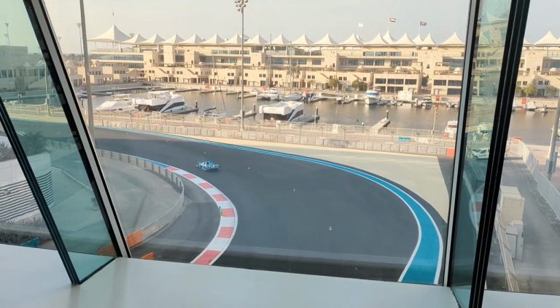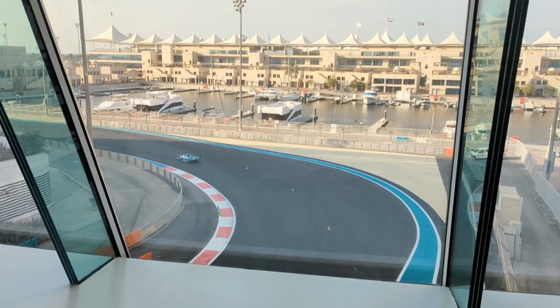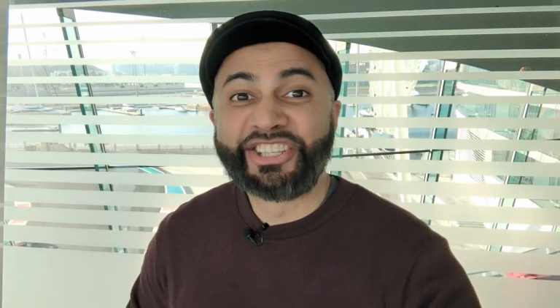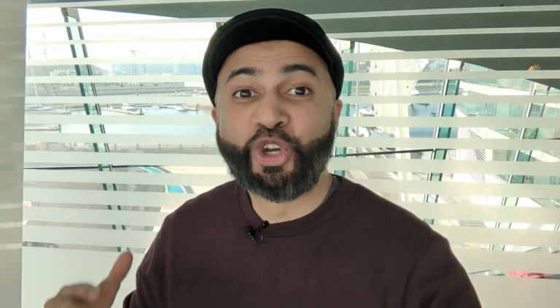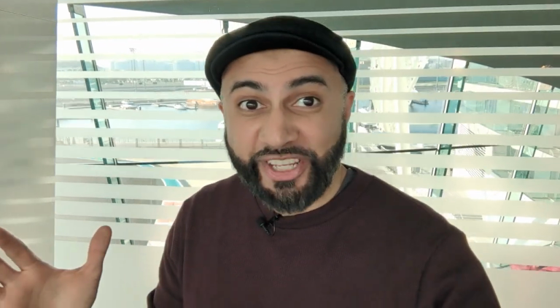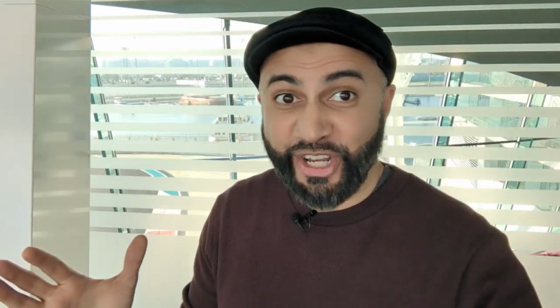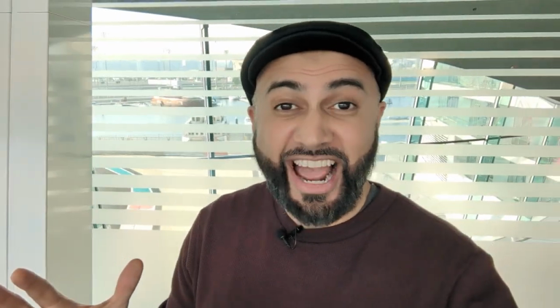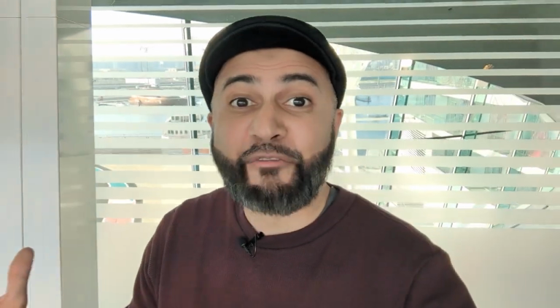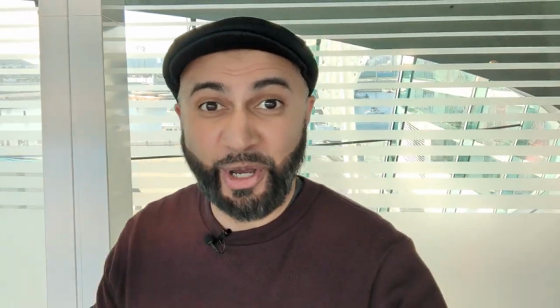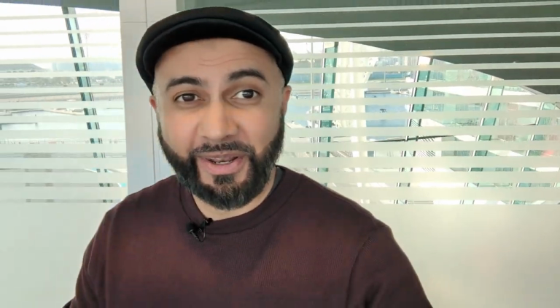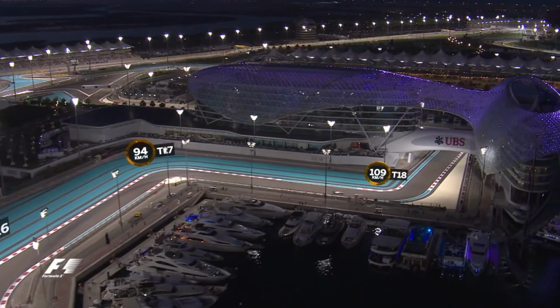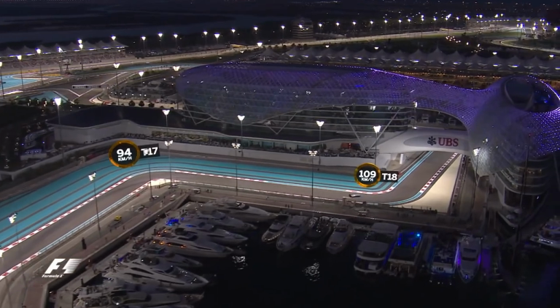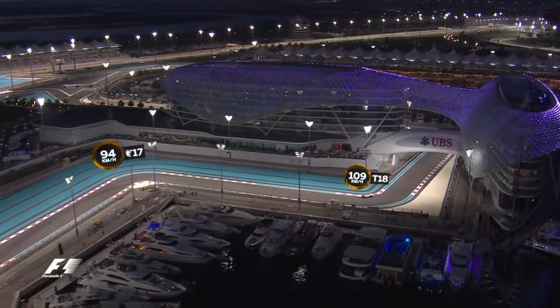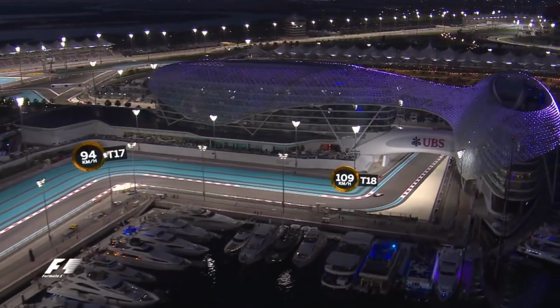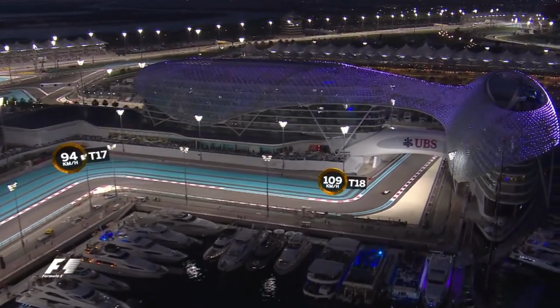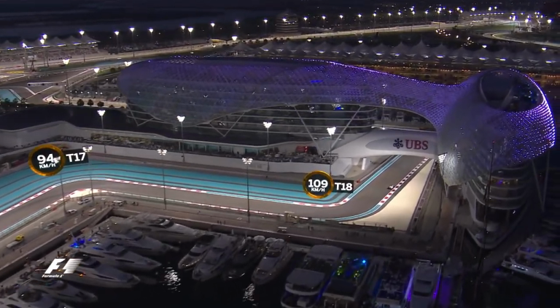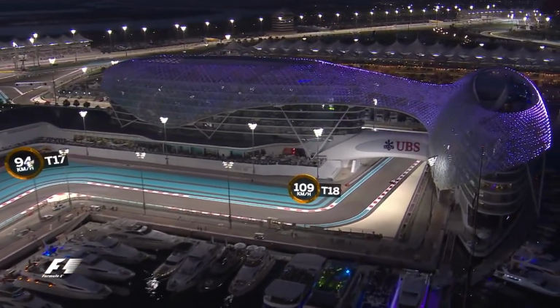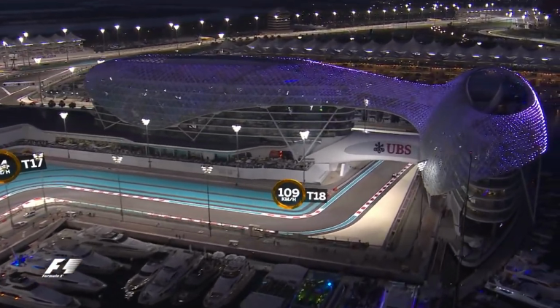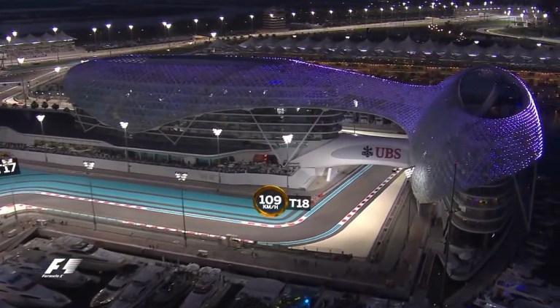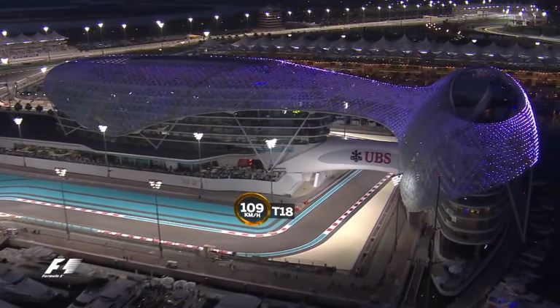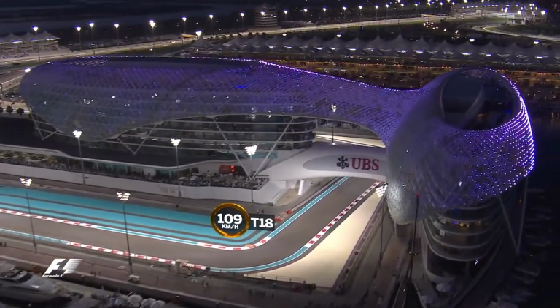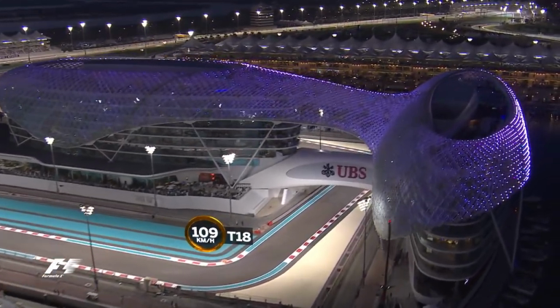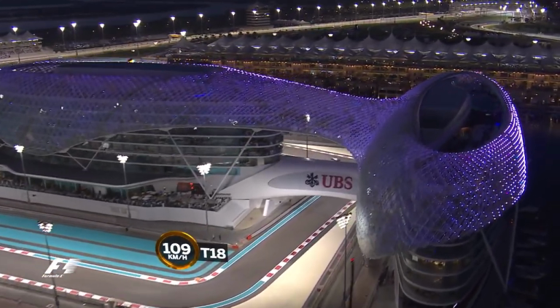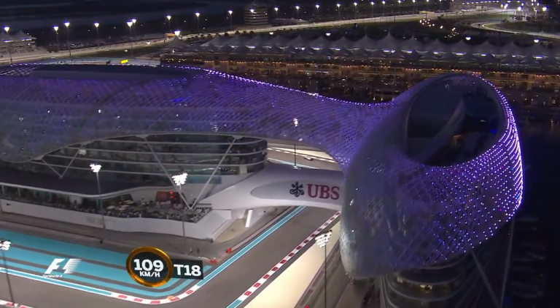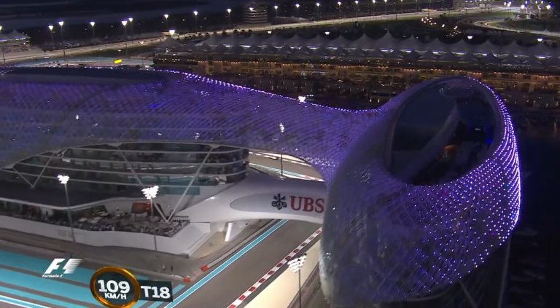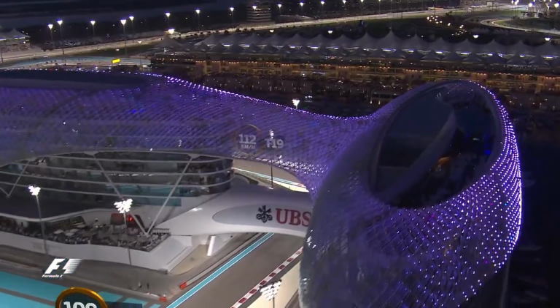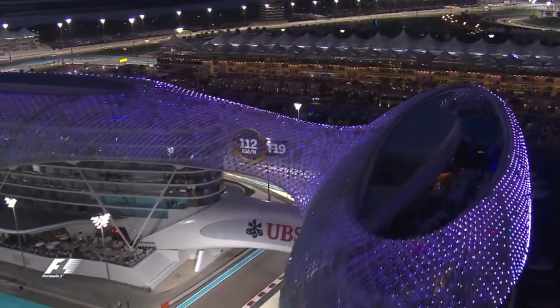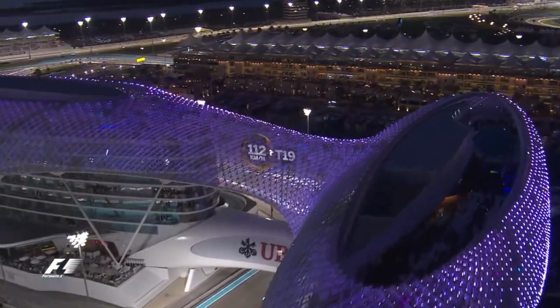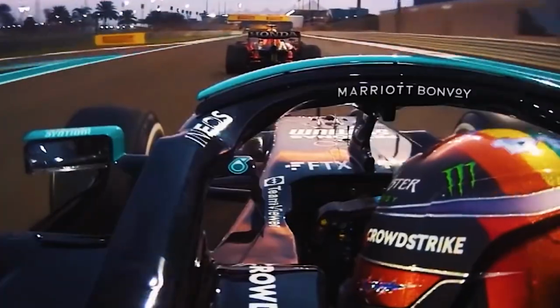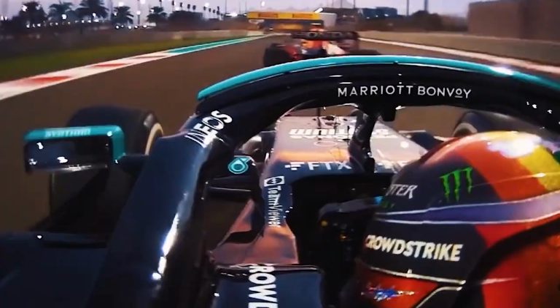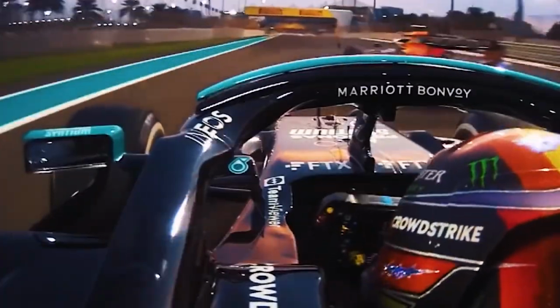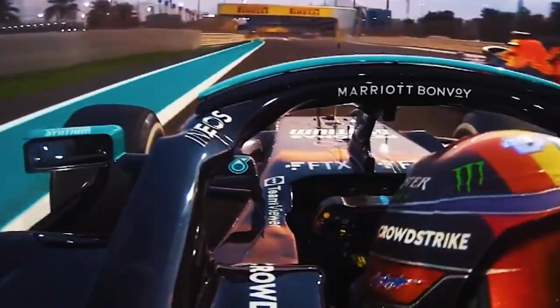I think this is the coolest bridge I've ever been on — a bridge that runs directly over the track. It's the only one on the F1 circuit designed to put you in the middle of the race.